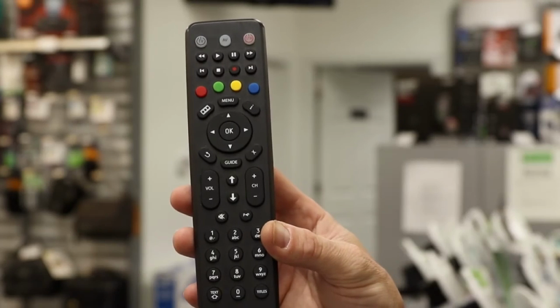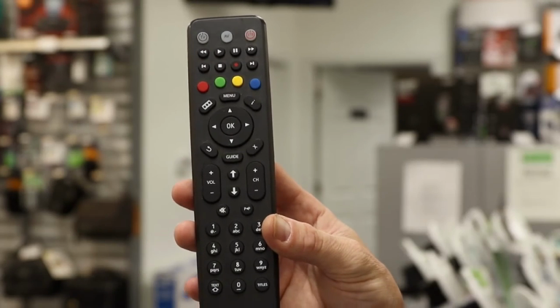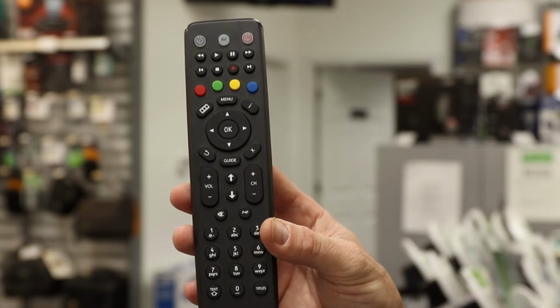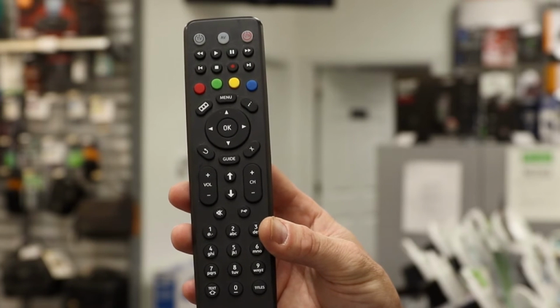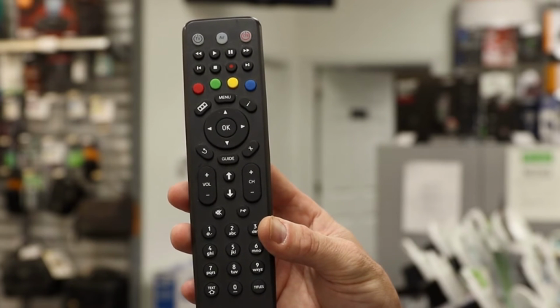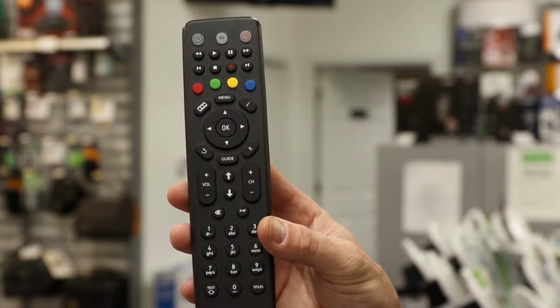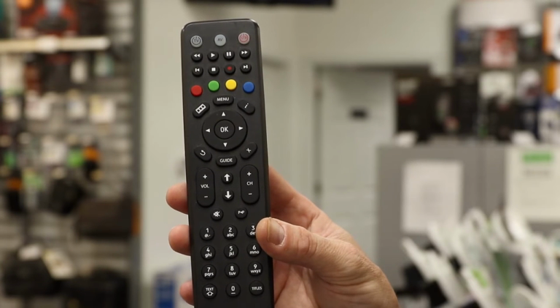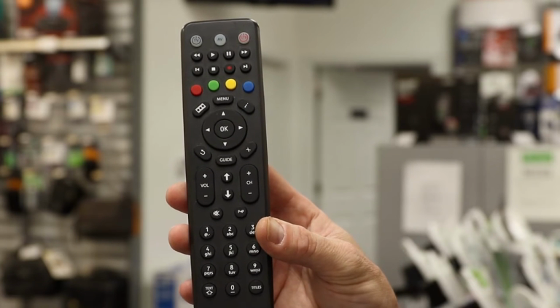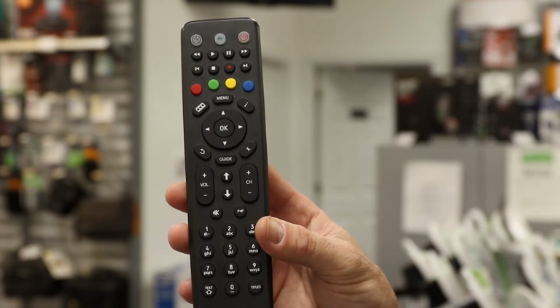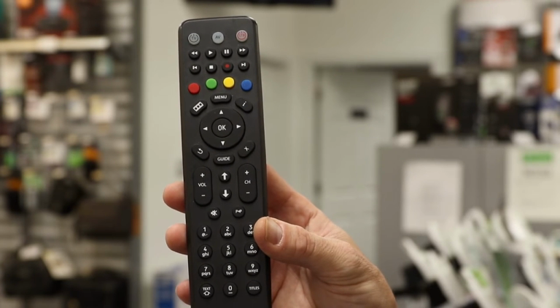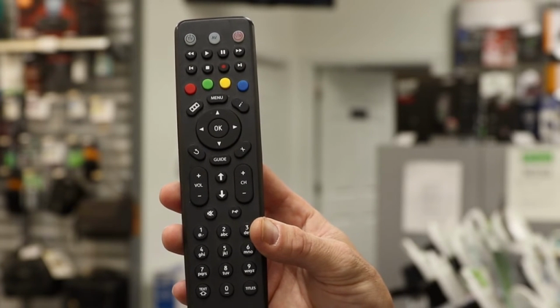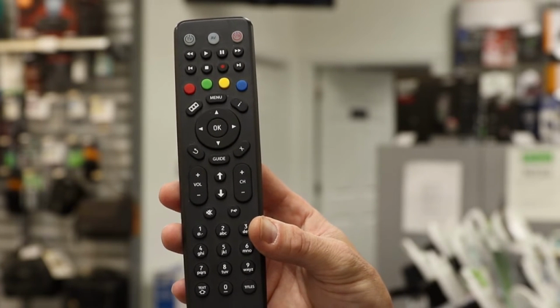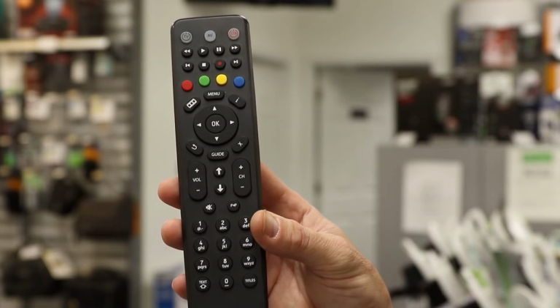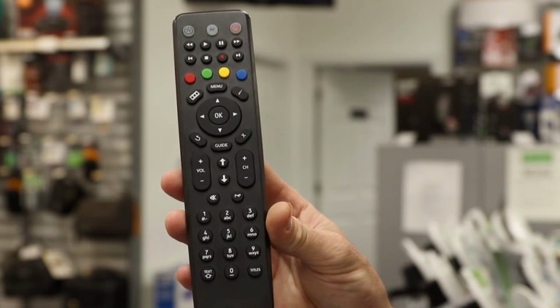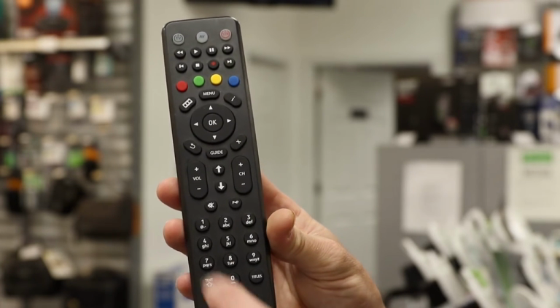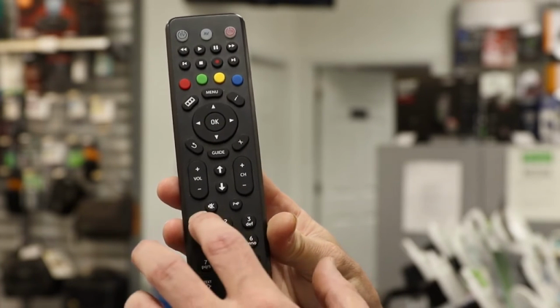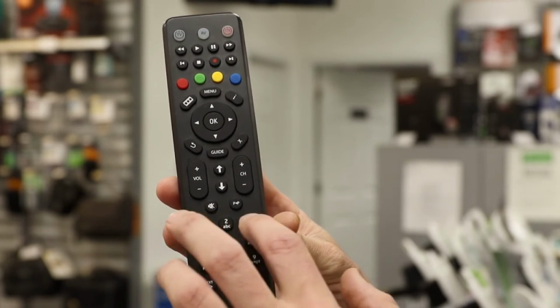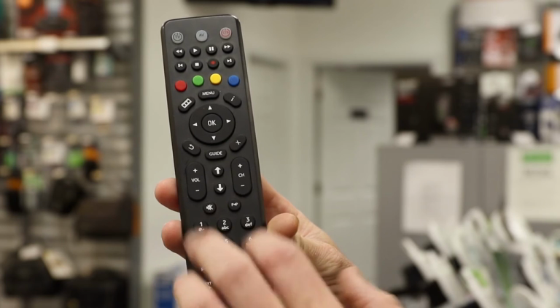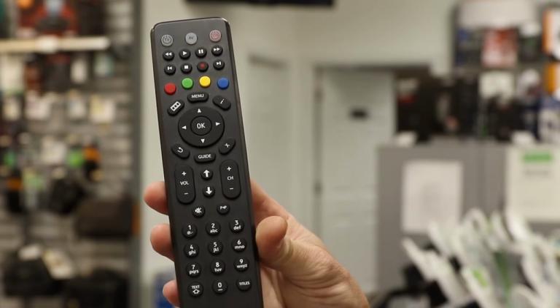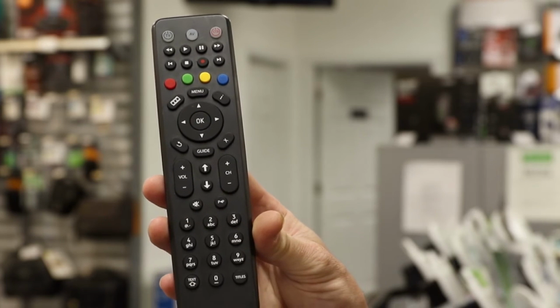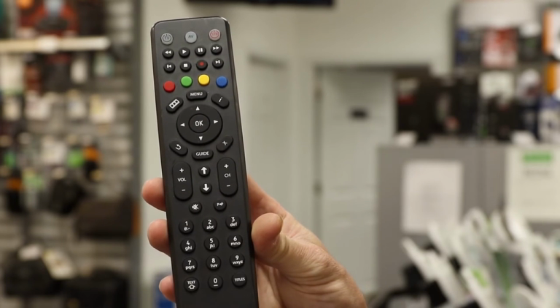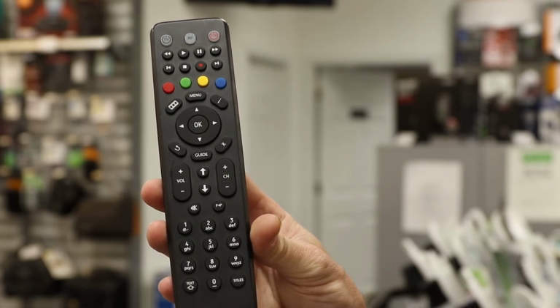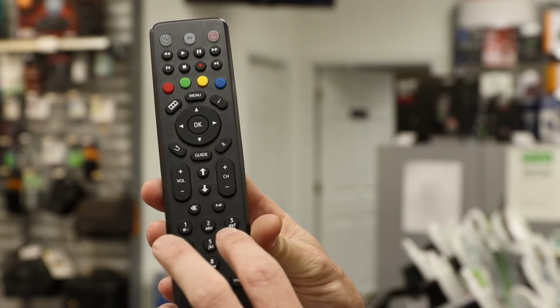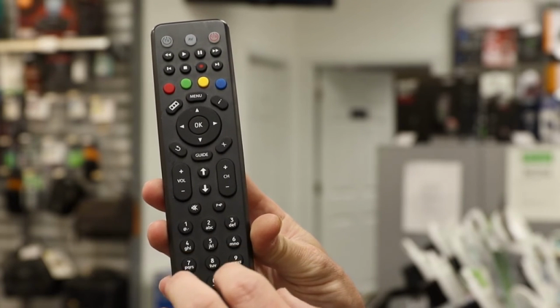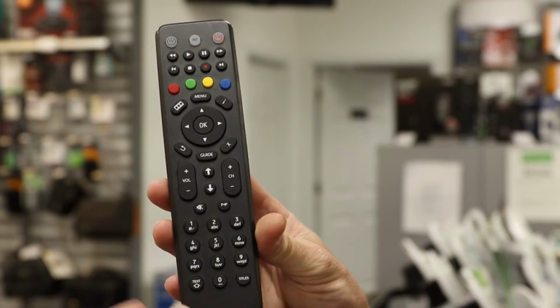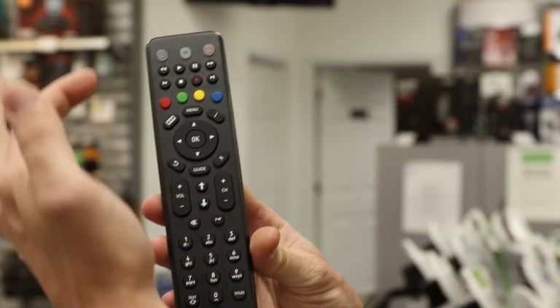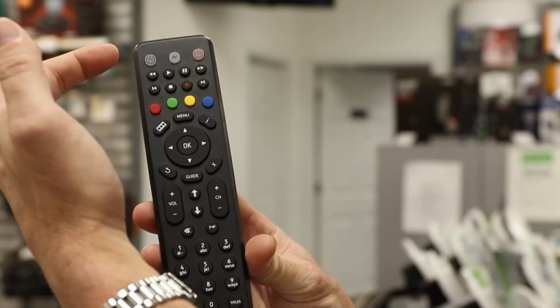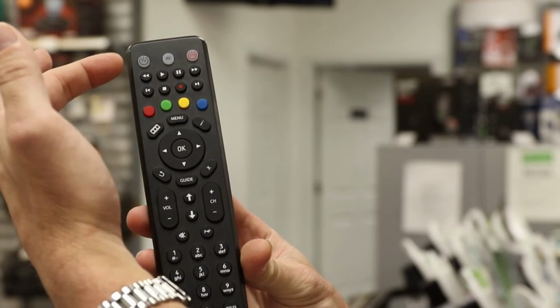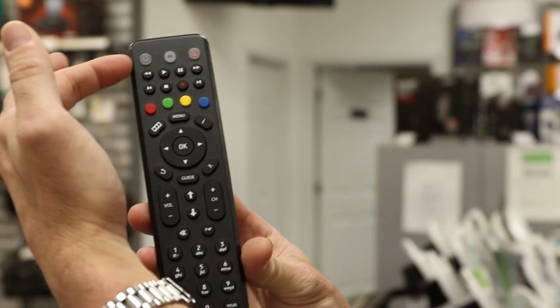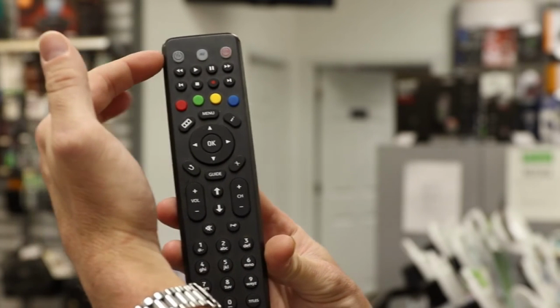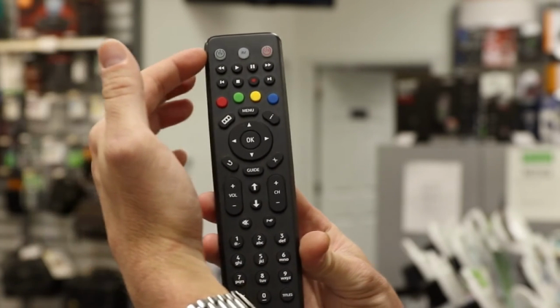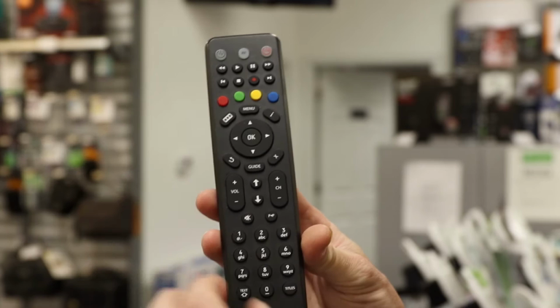The first step in programming your Amino remote is to press and hold the one and the three buttons at the same time for about three seconds, and you'll see the power light flash.